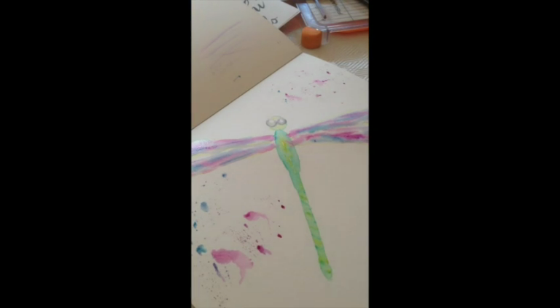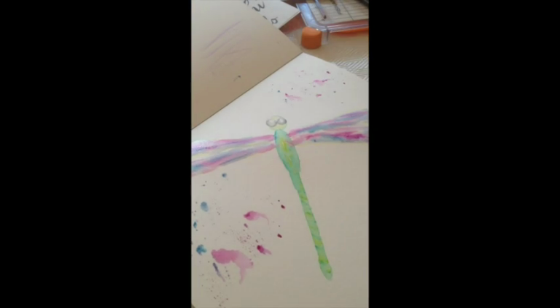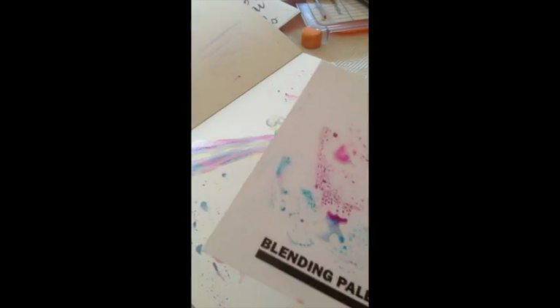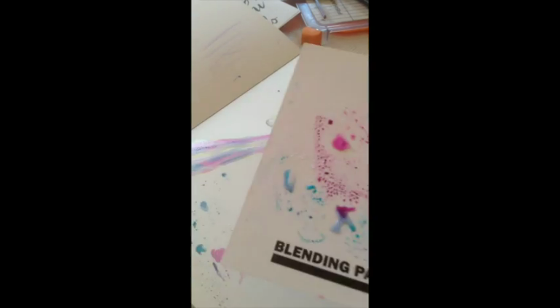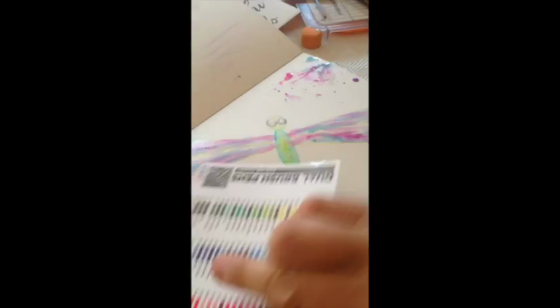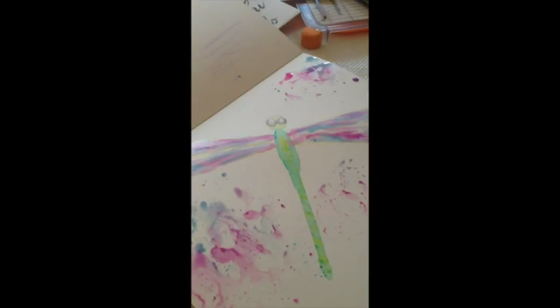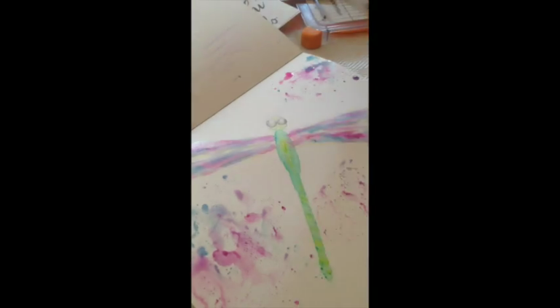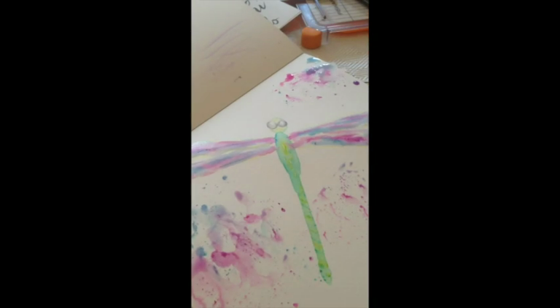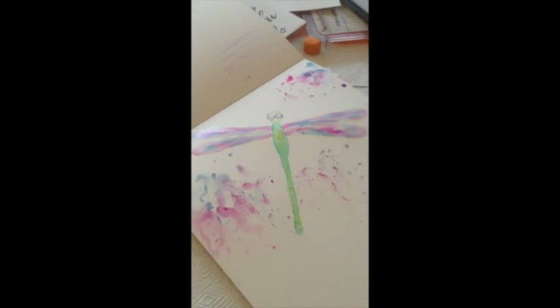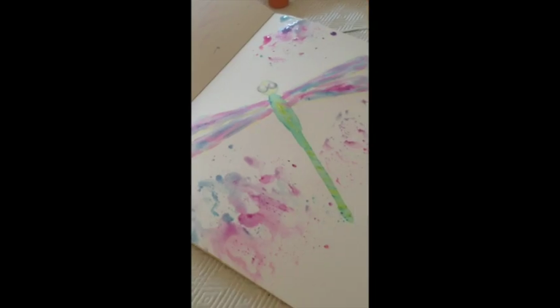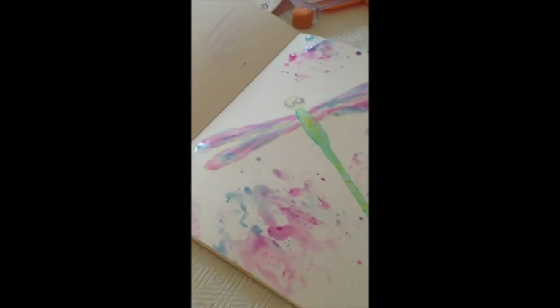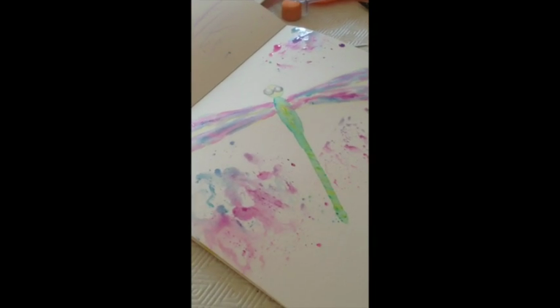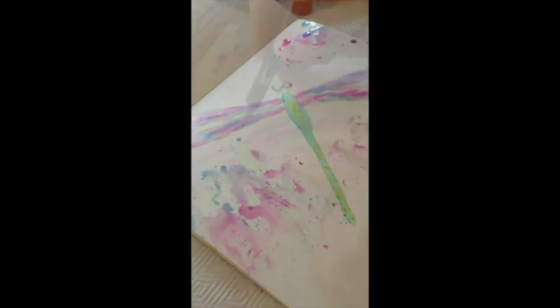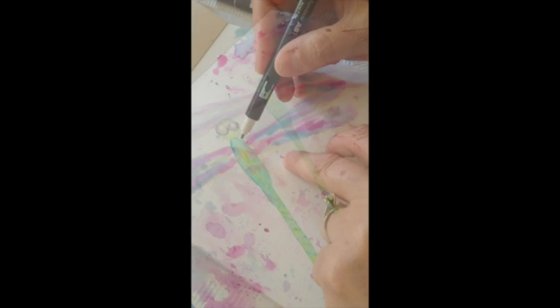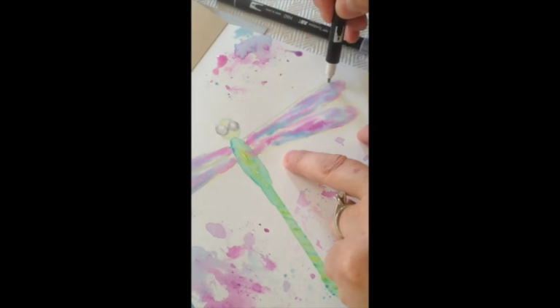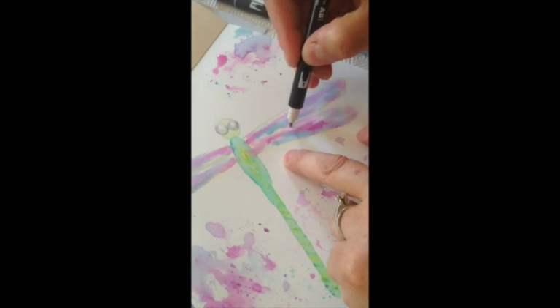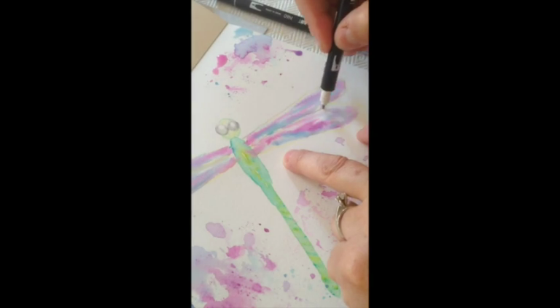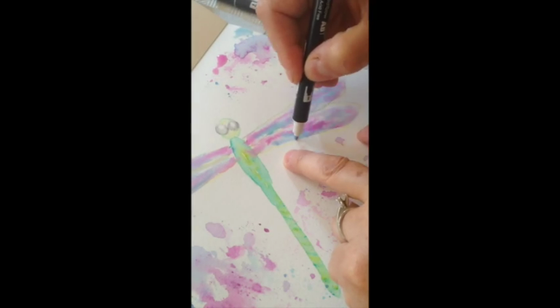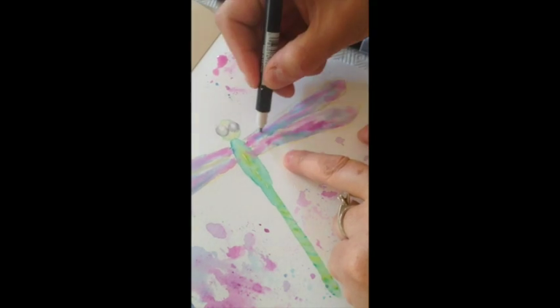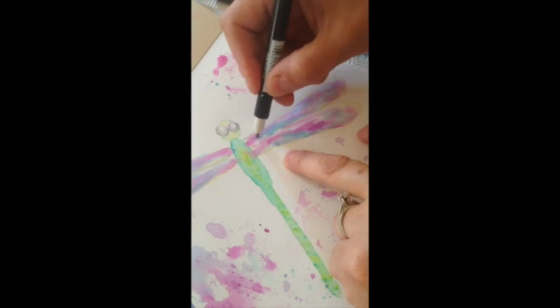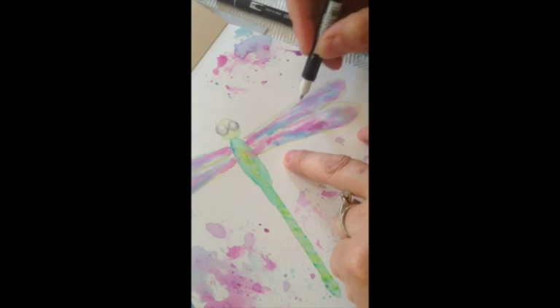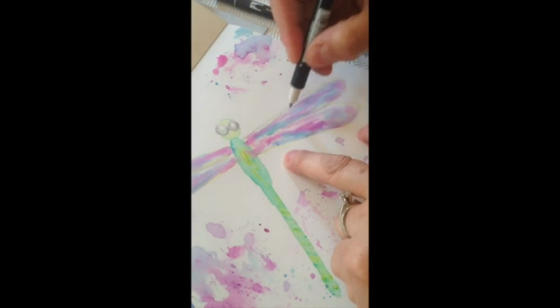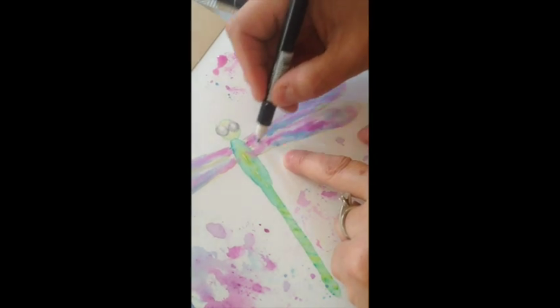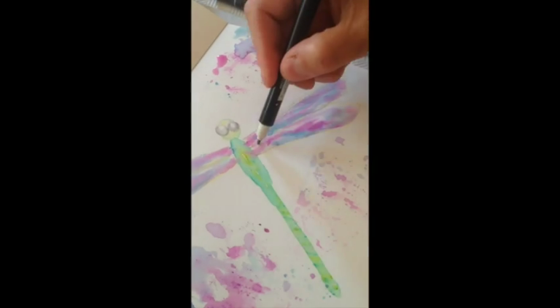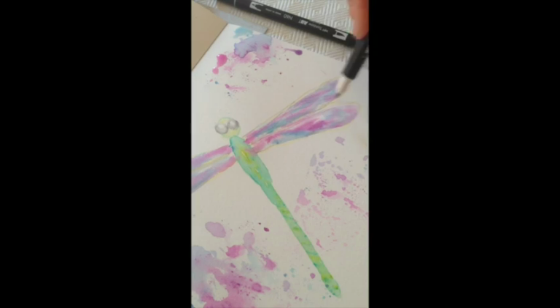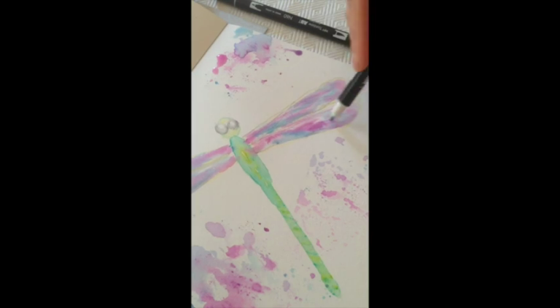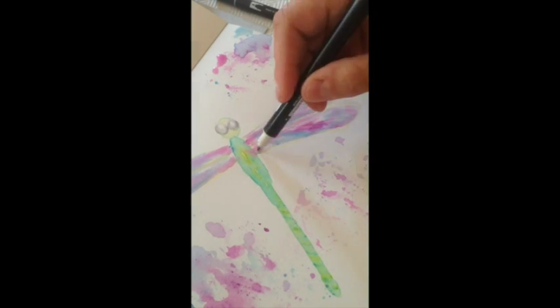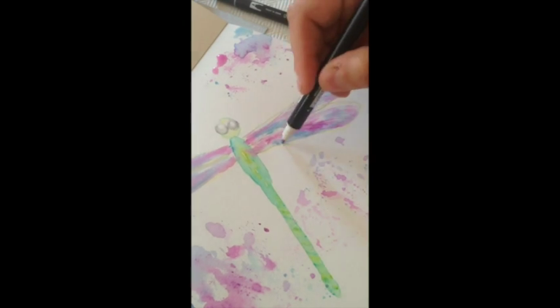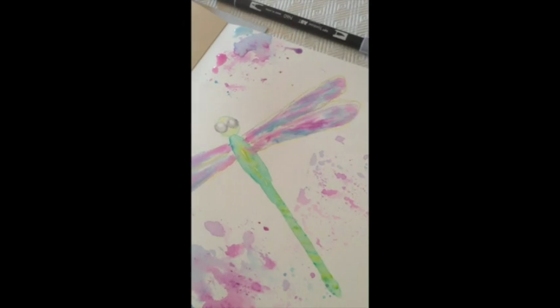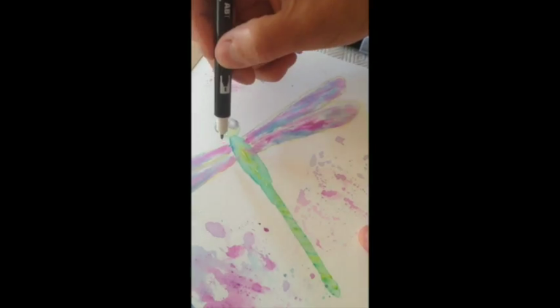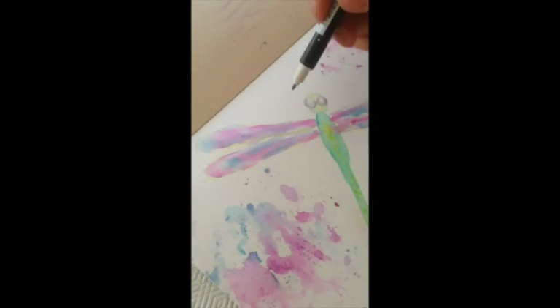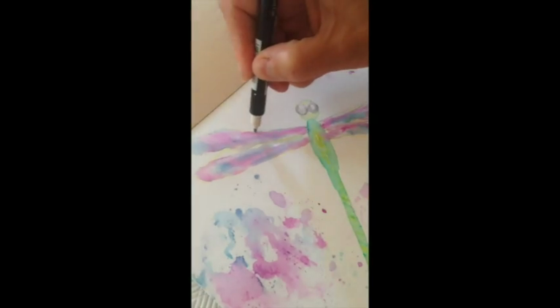Then I basically pressed the palette down and sprayed it with water. After pressing the excess ink onto my palette and onto the paper, you can see the splotches that result.